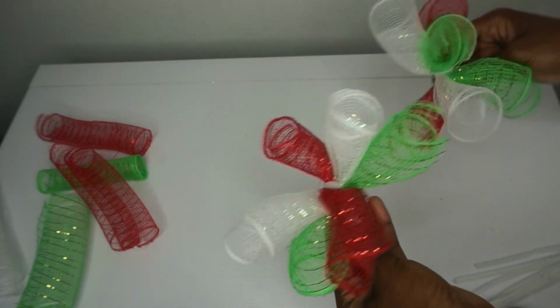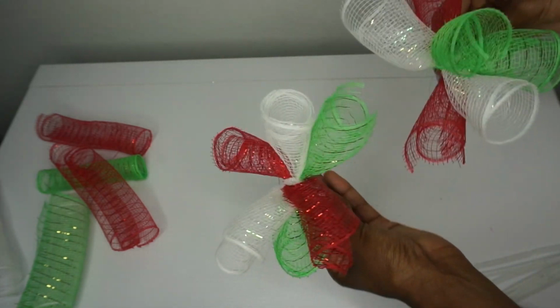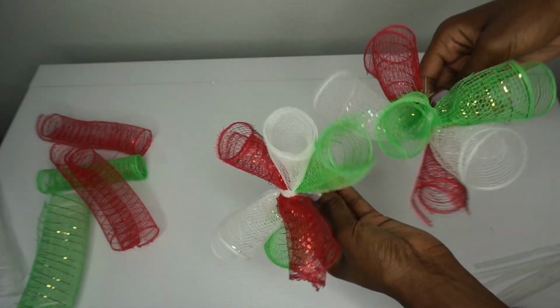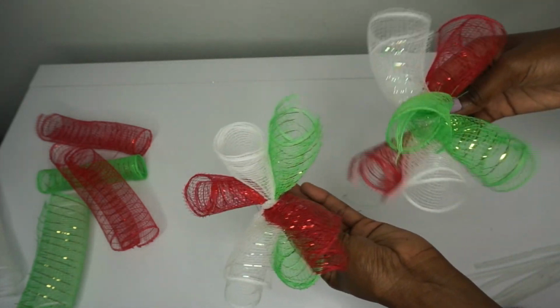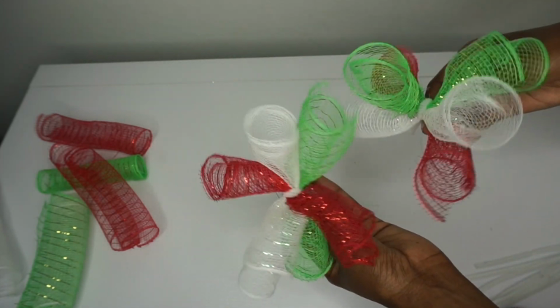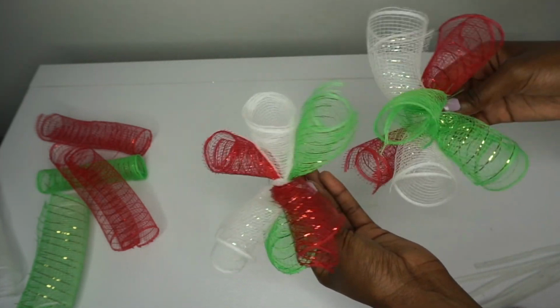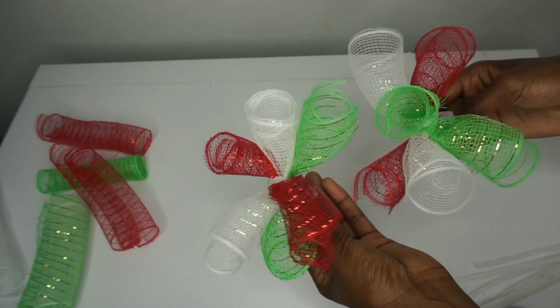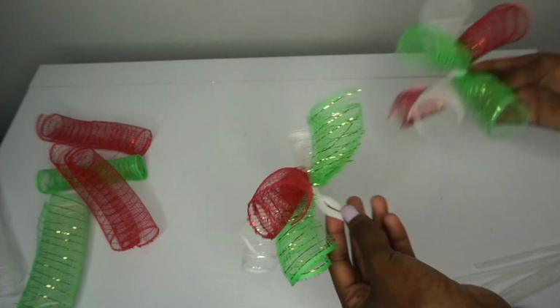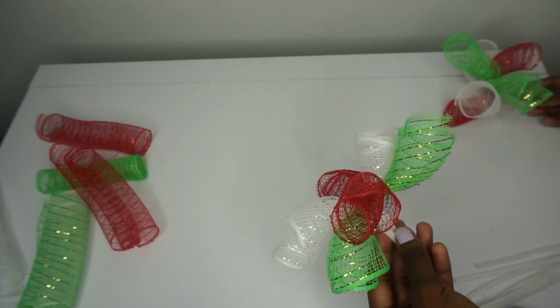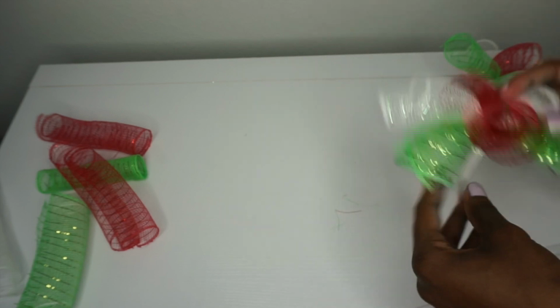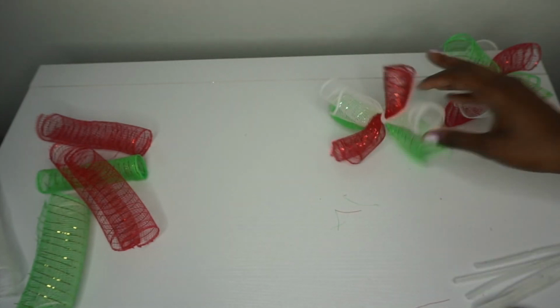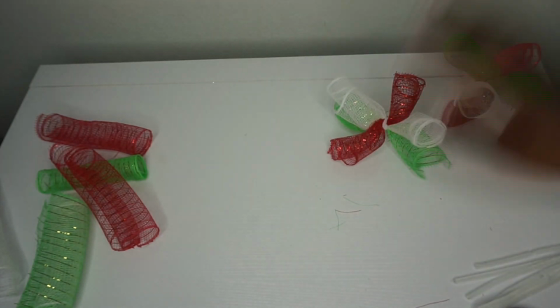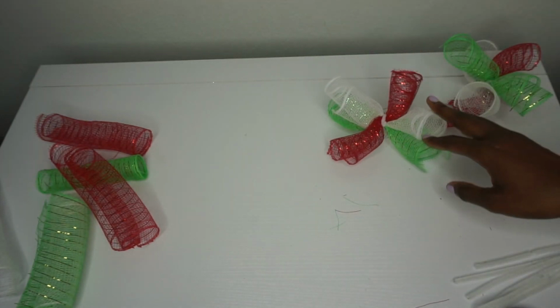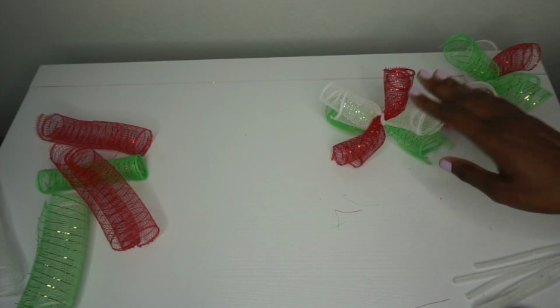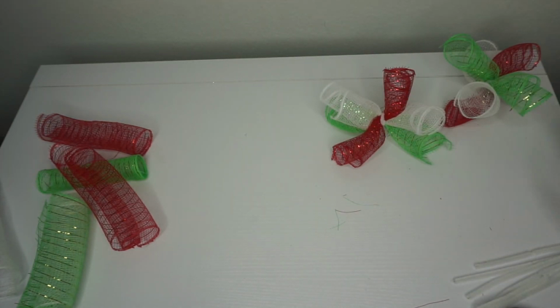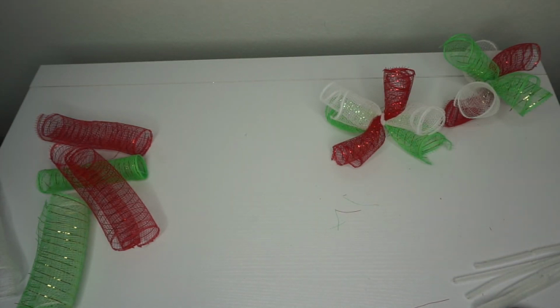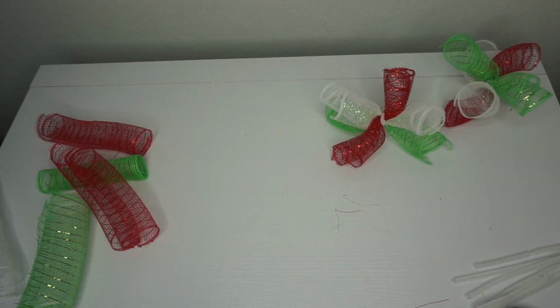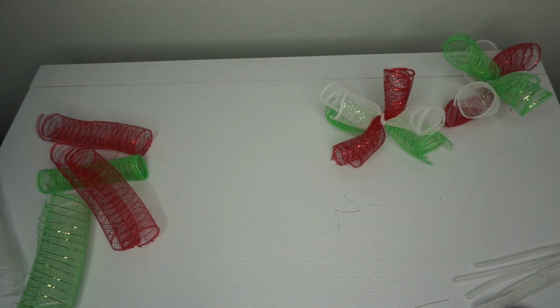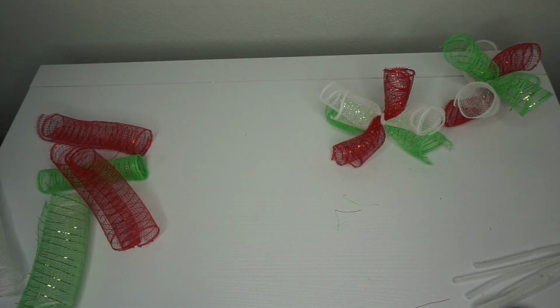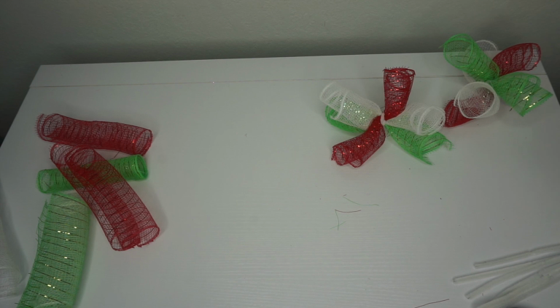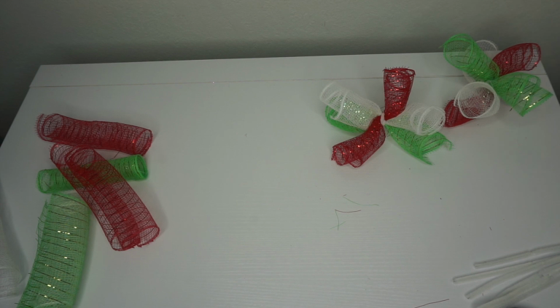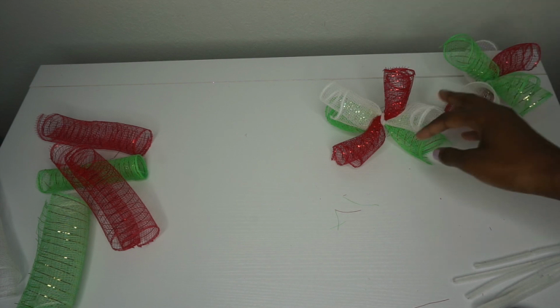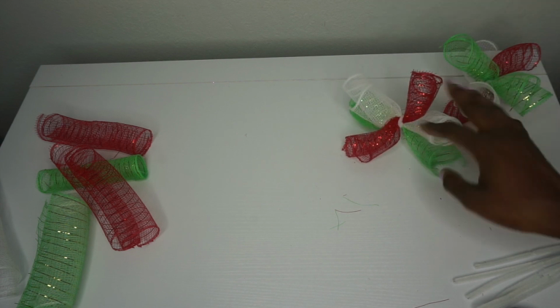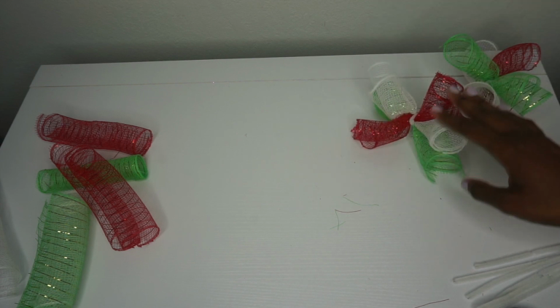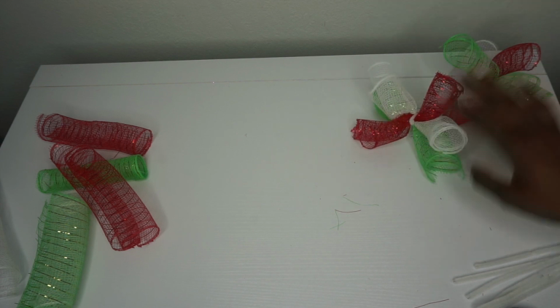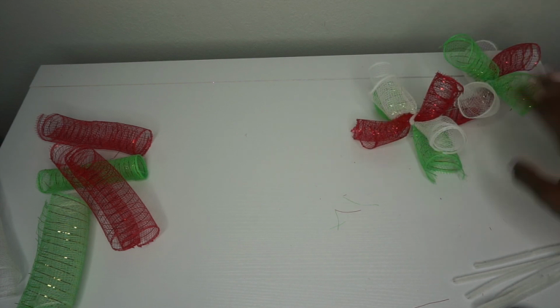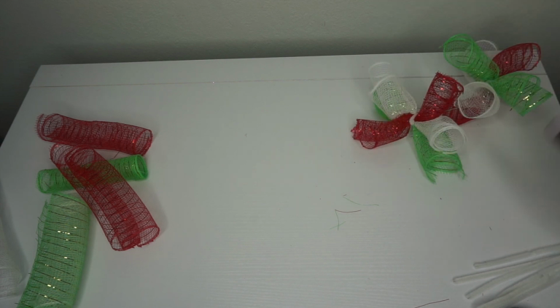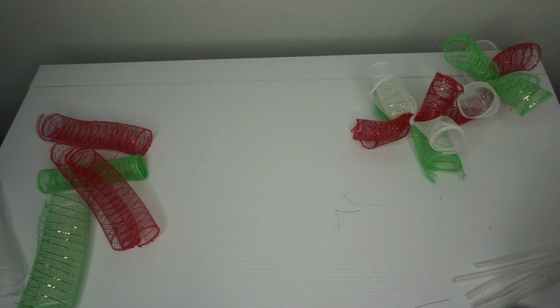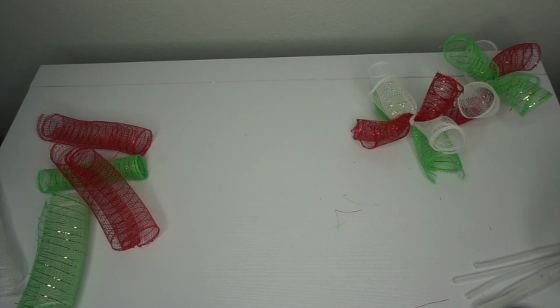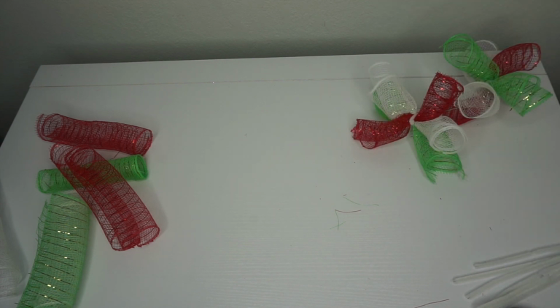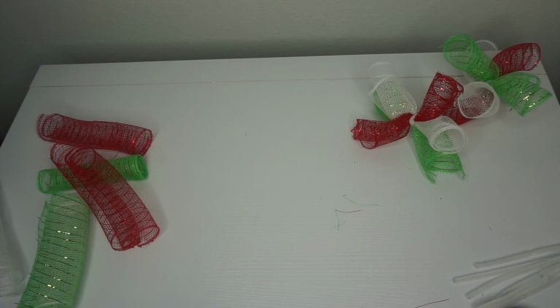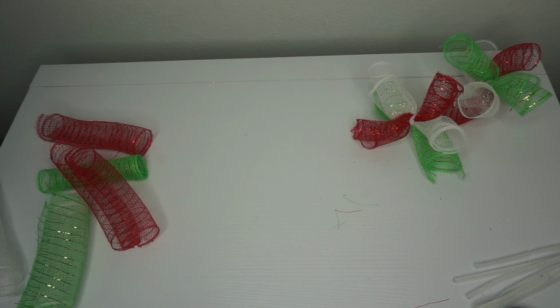You see these two look completely different — so cute! I like to go ahead and get all my bundles together because that just makes the process so much better. I'm going to make all my bundles alternating the colors, and then we'll start placing them on the ring.